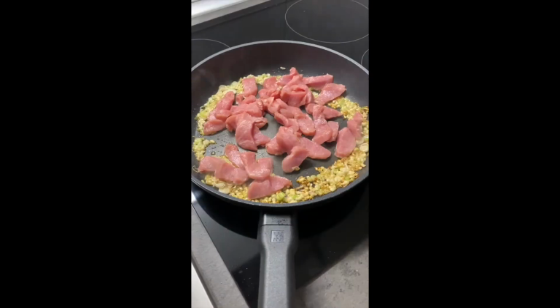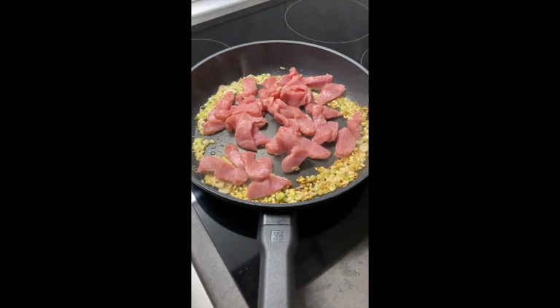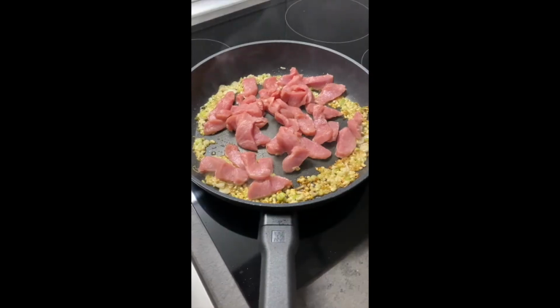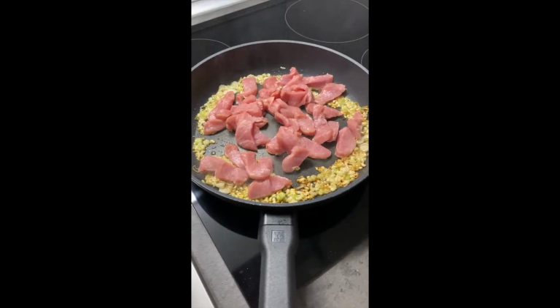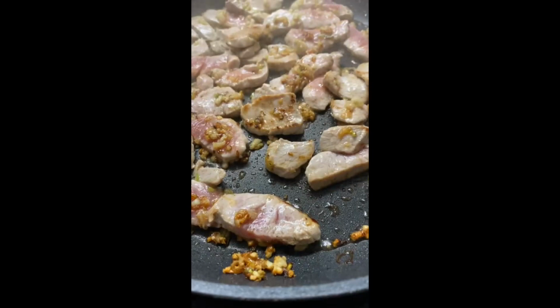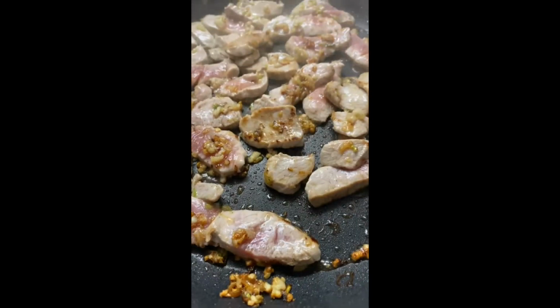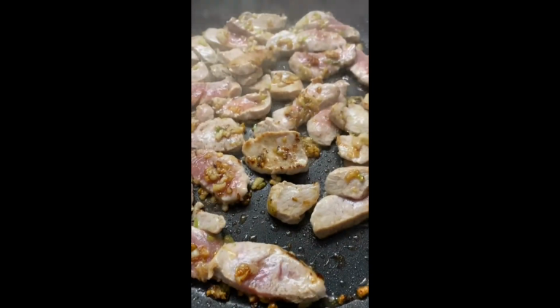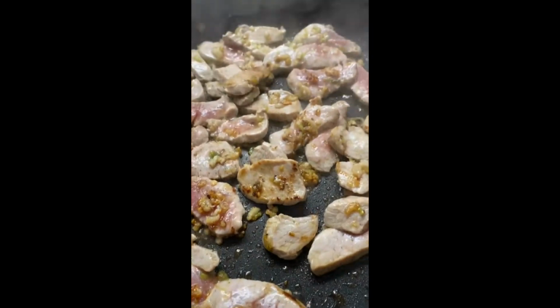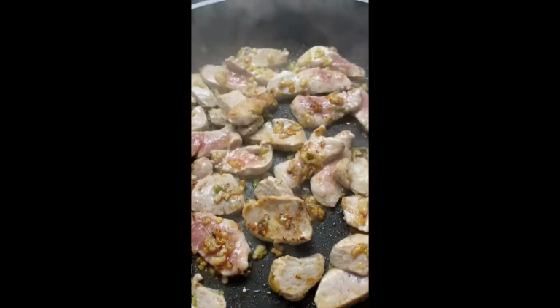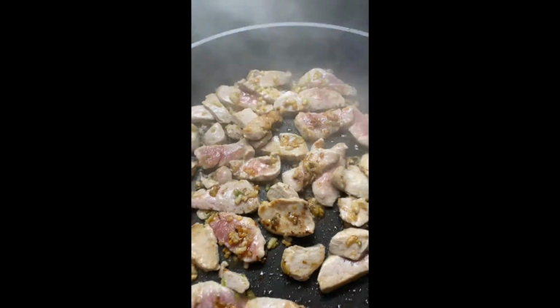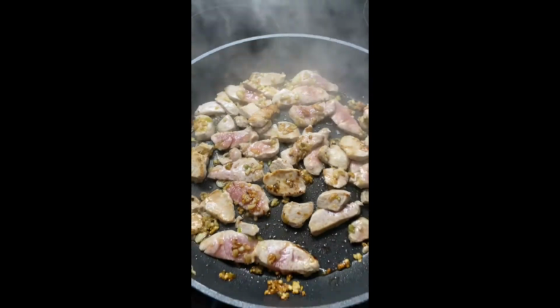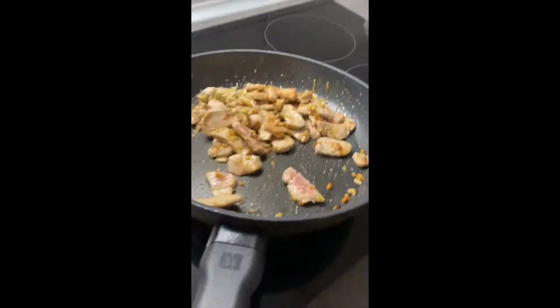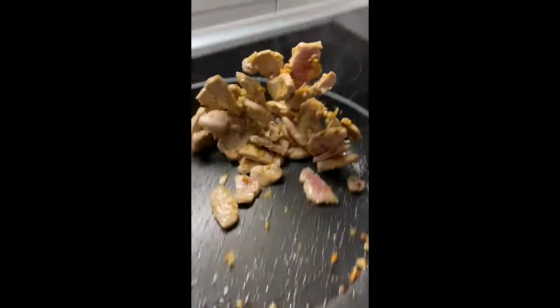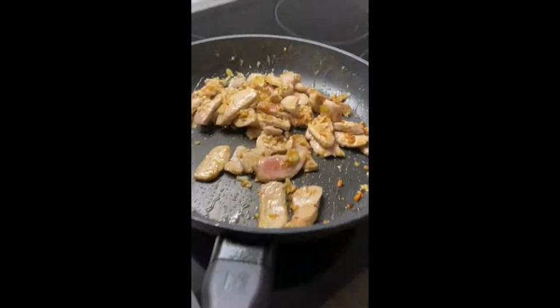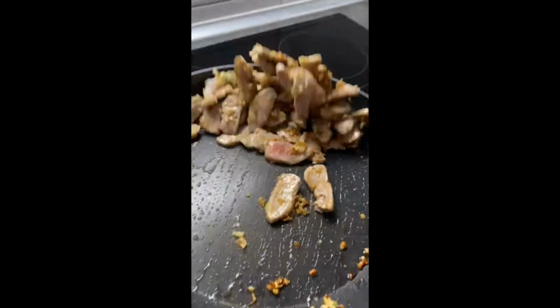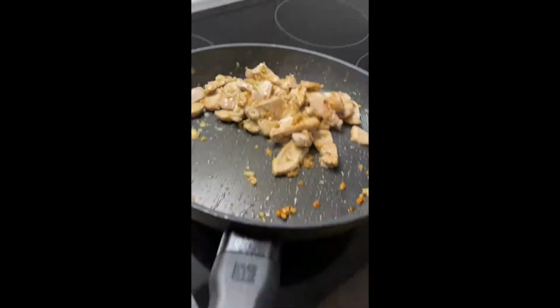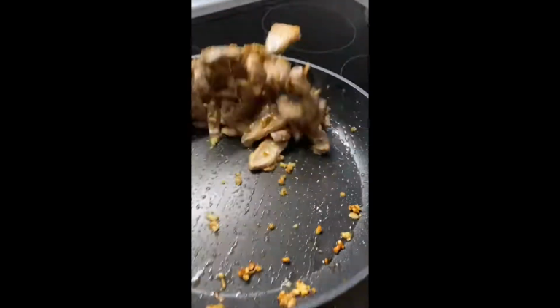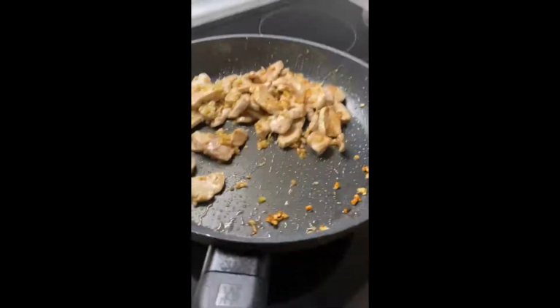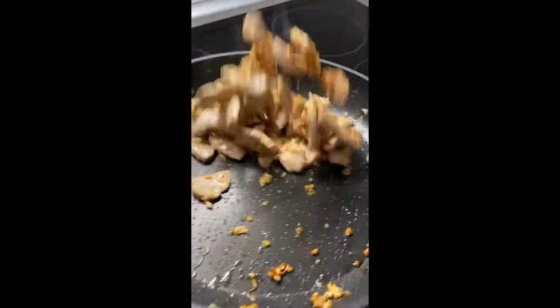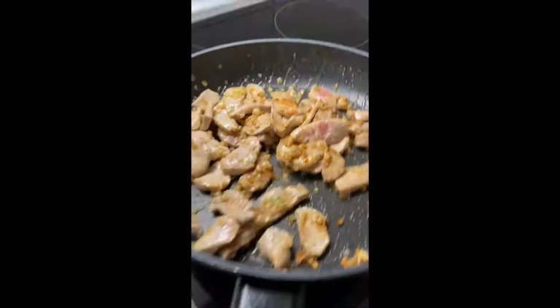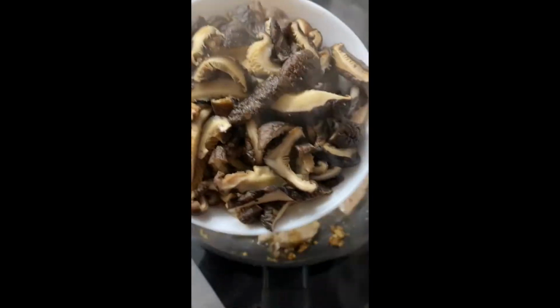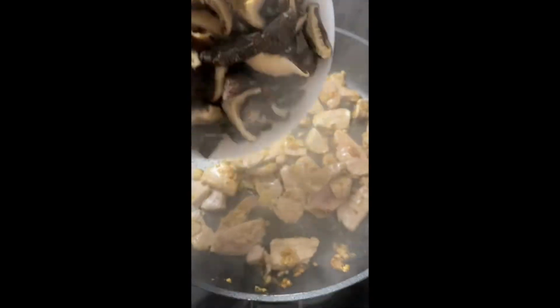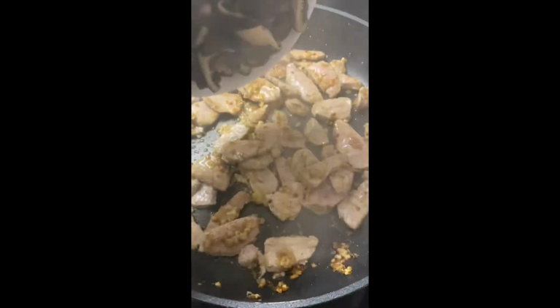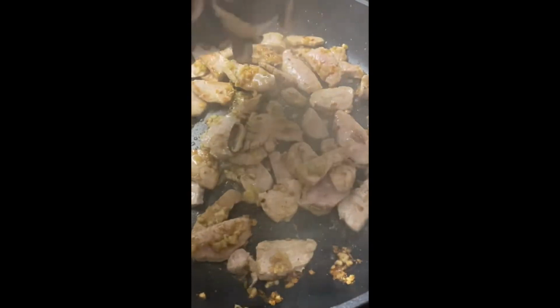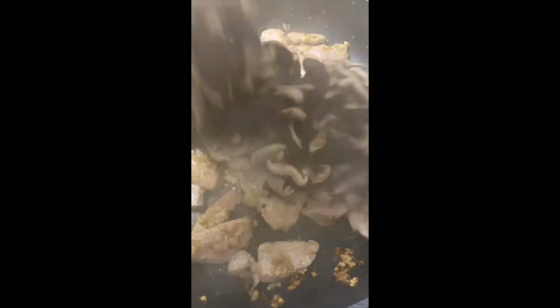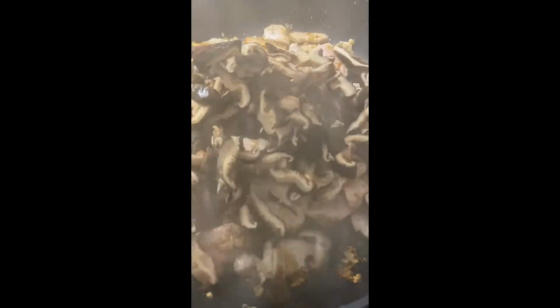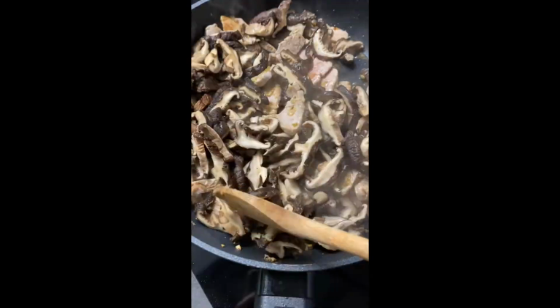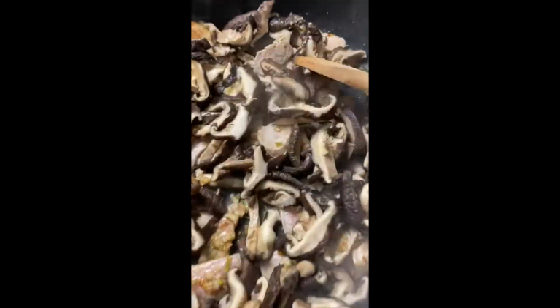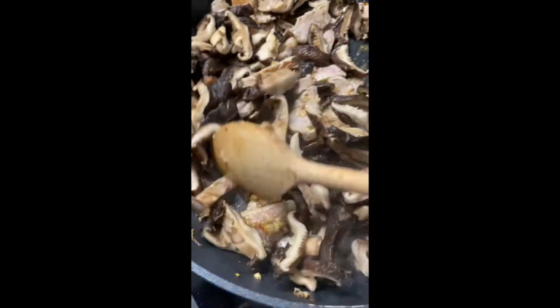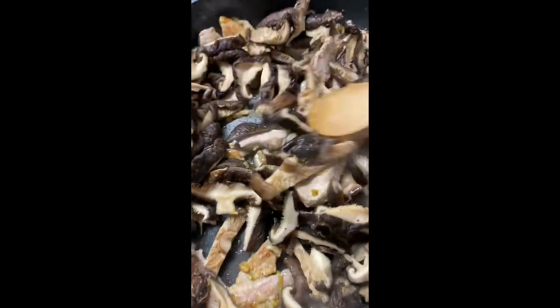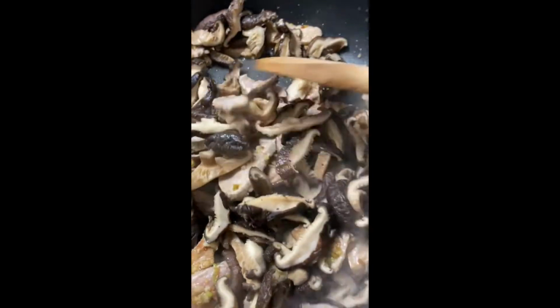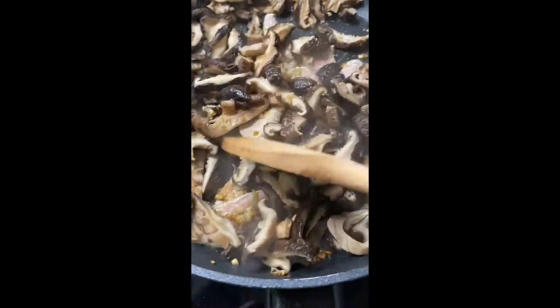Add the pork and make sure that the pan is really hot so you can get a nice sear on it. Add the strained and sliced shiitake mushrooms and cook it for a little bit.